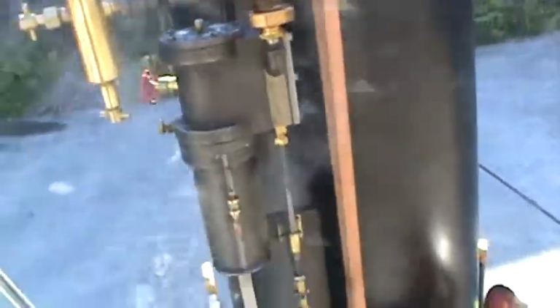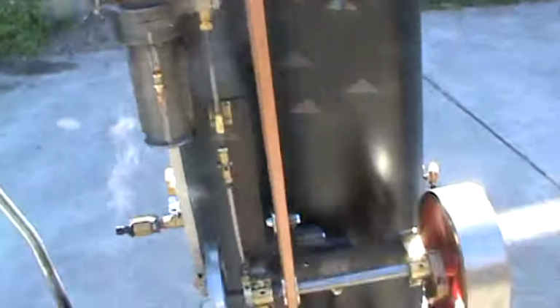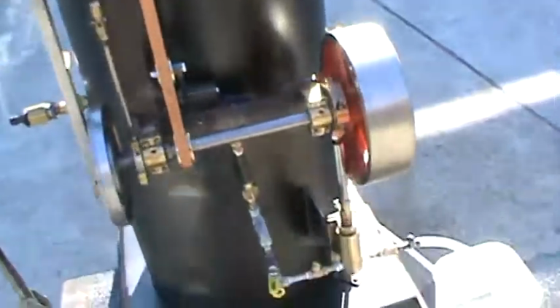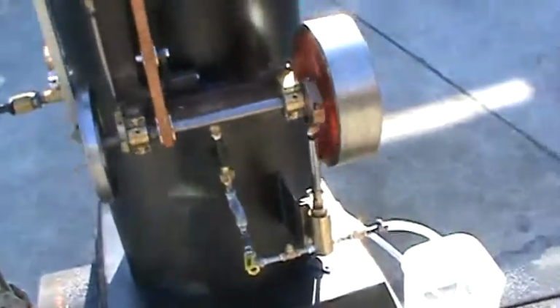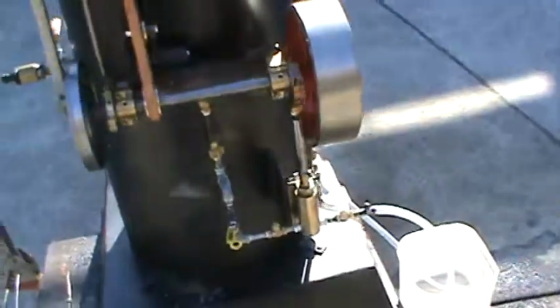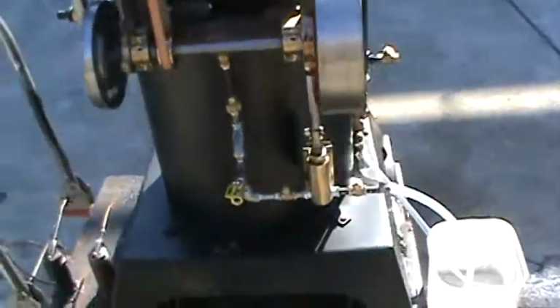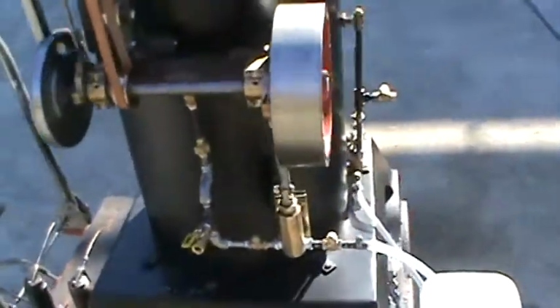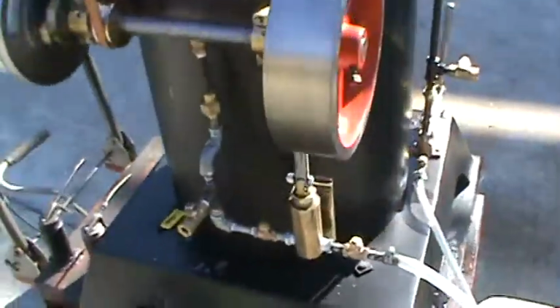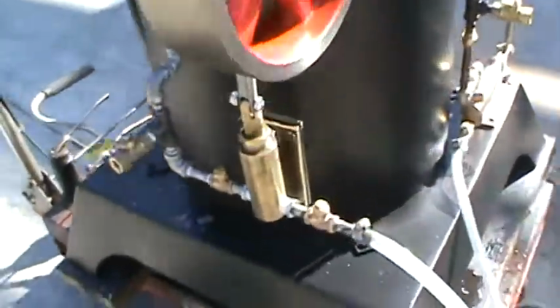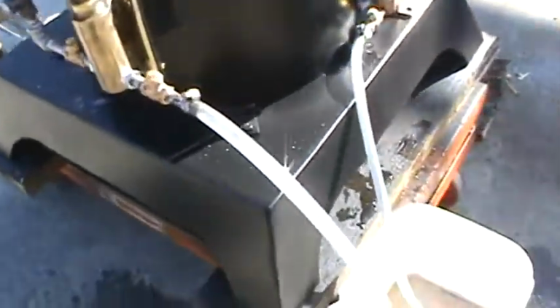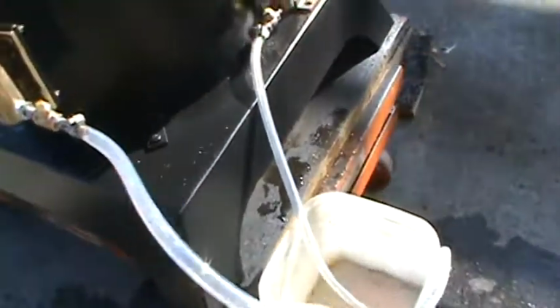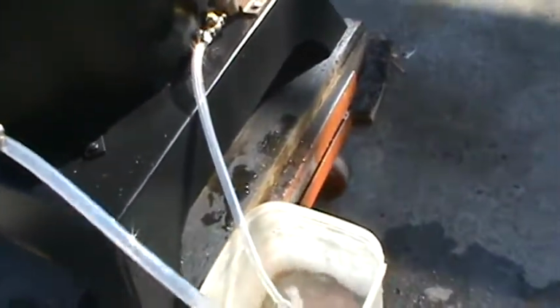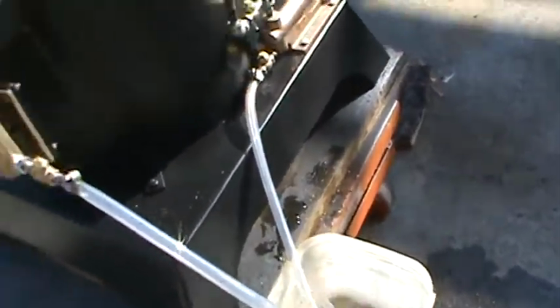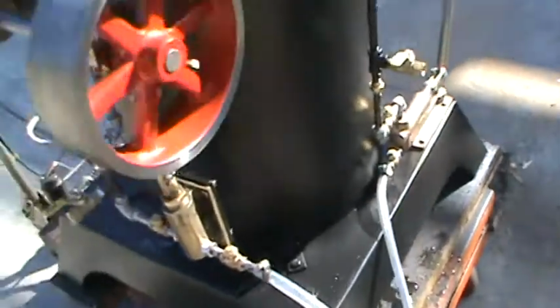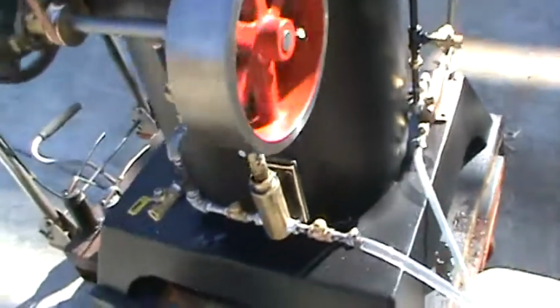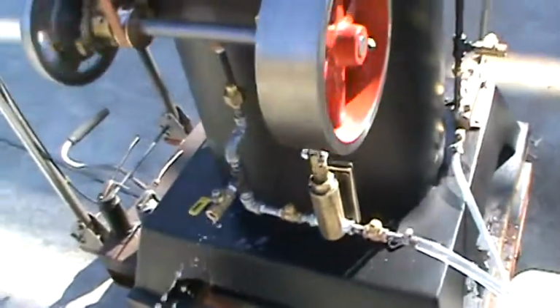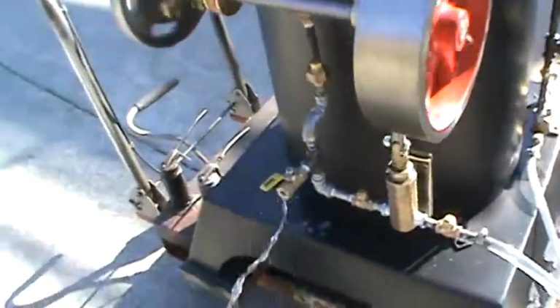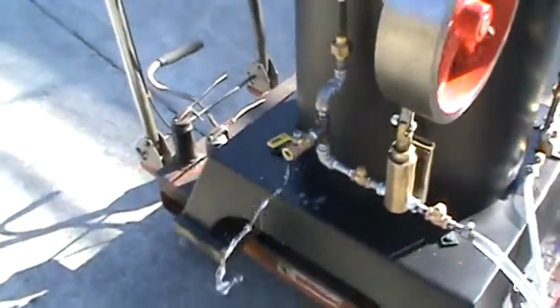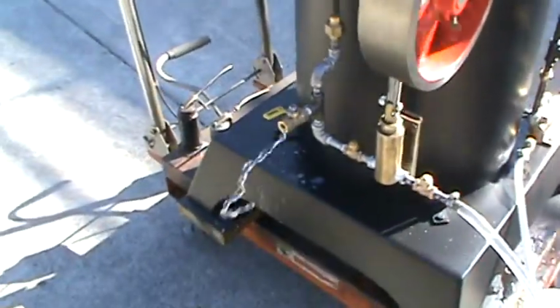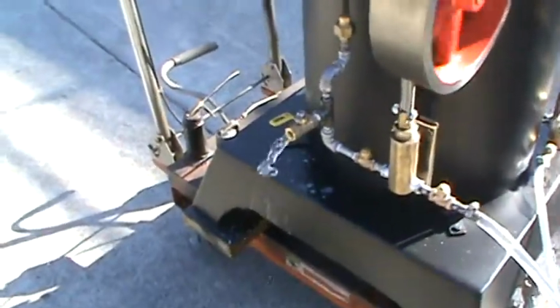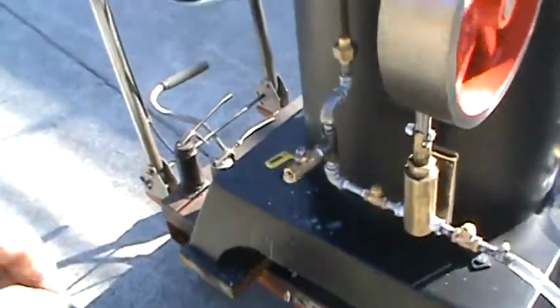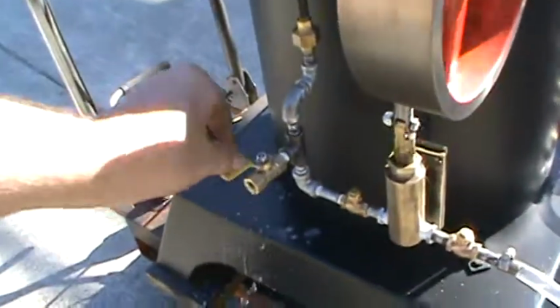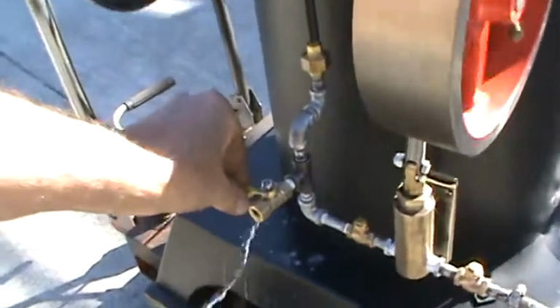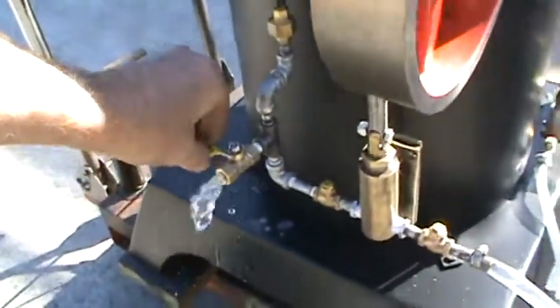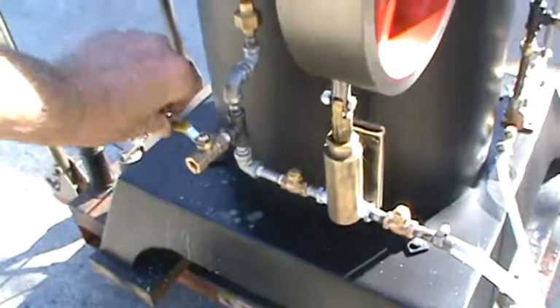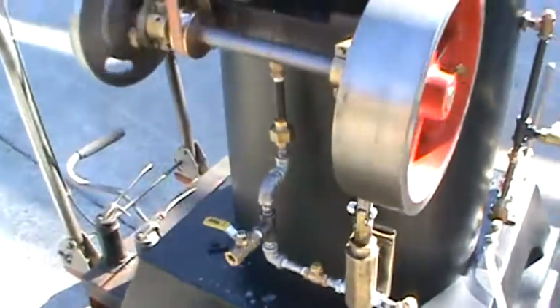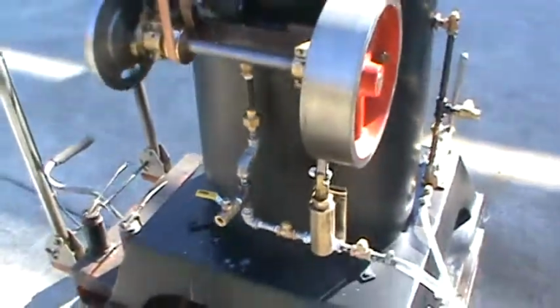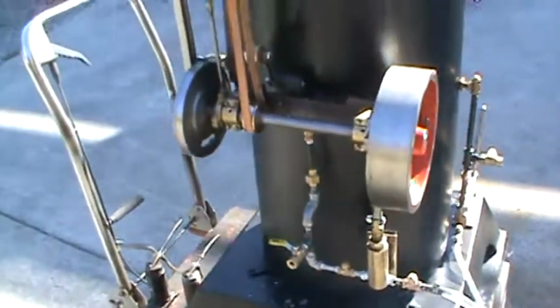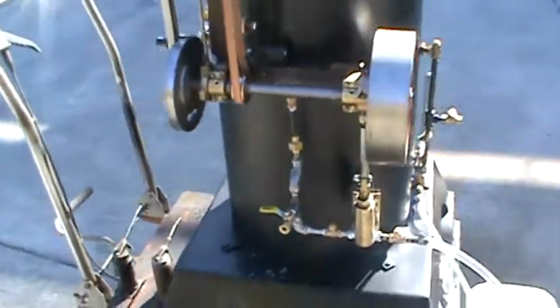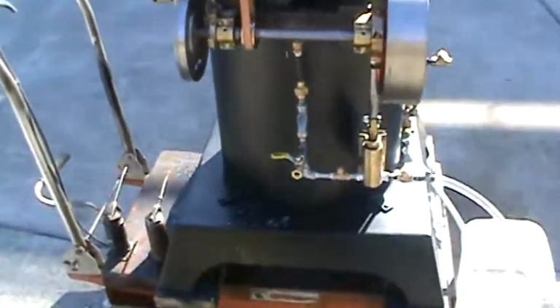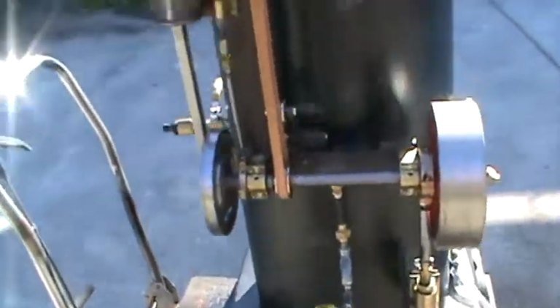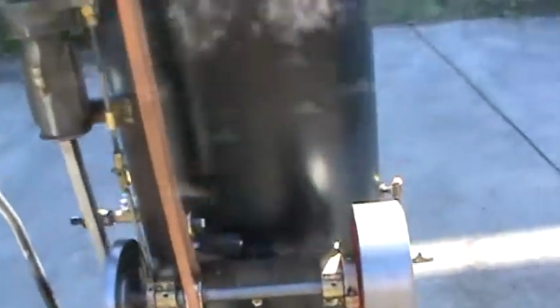It's going really good. And then I'll put the hose in here and start pumping water. So now all the water going into it is going into the boiler.